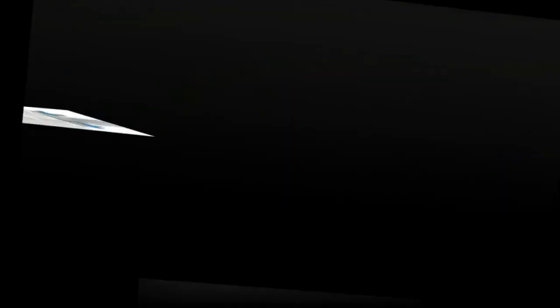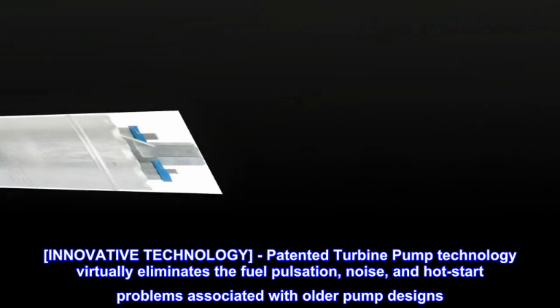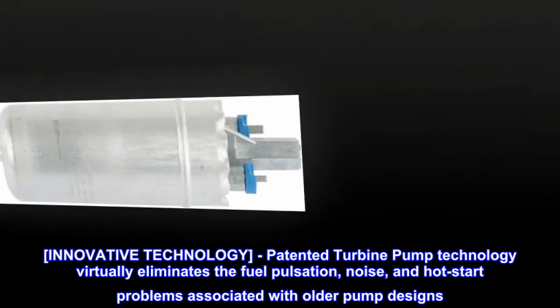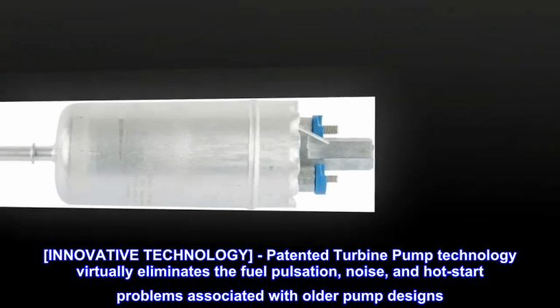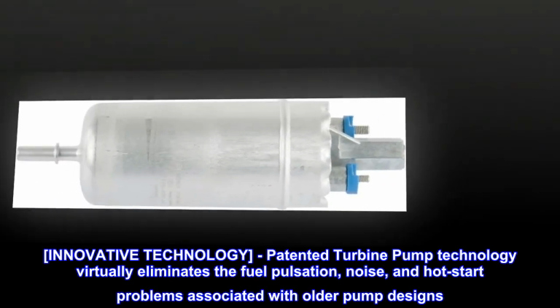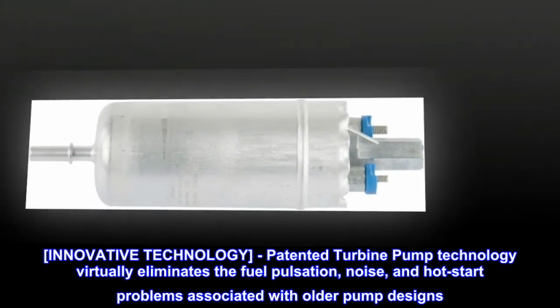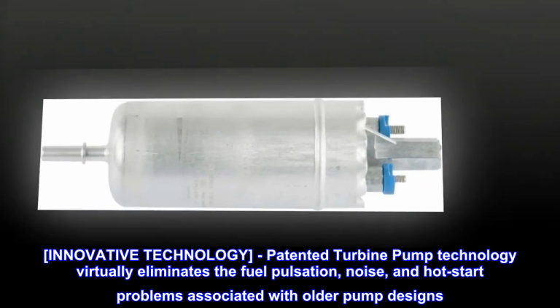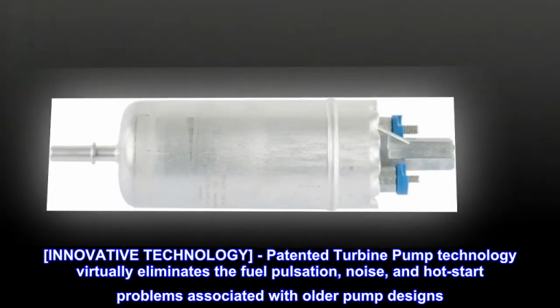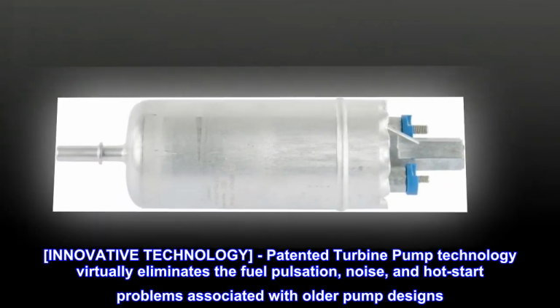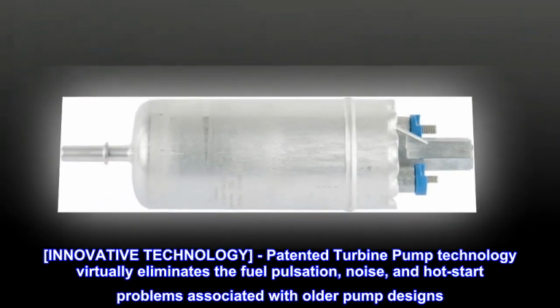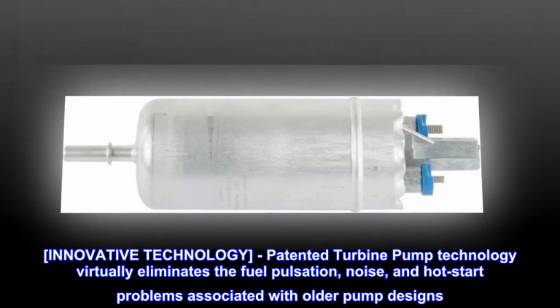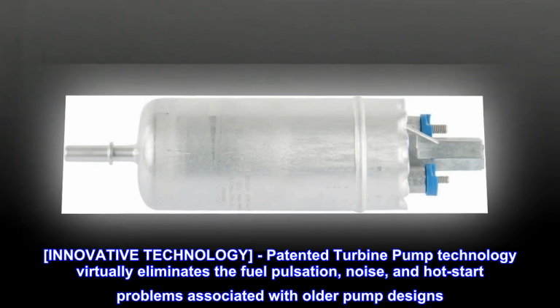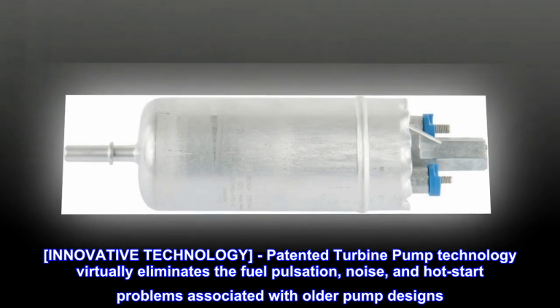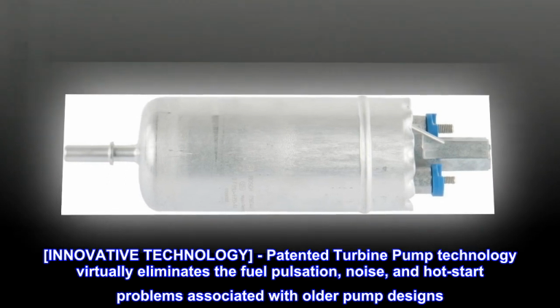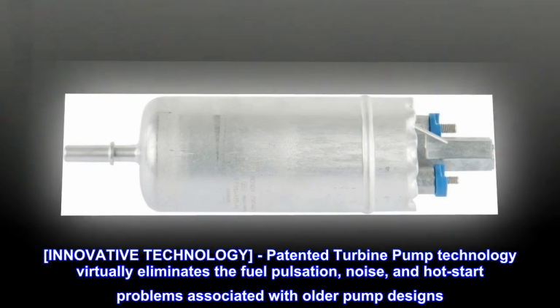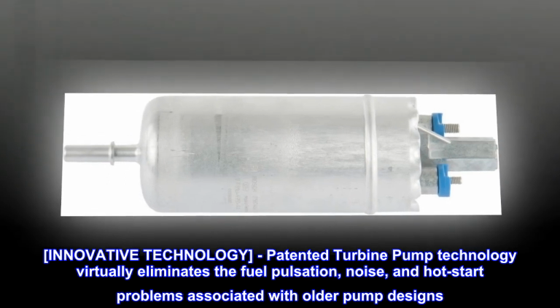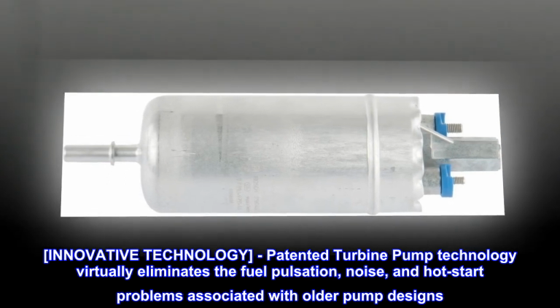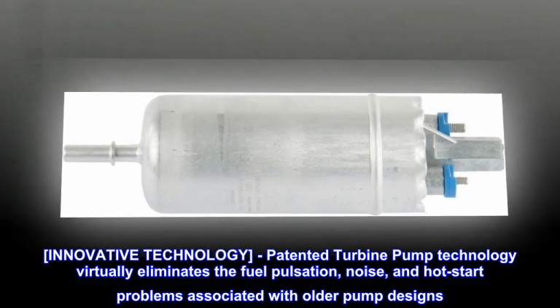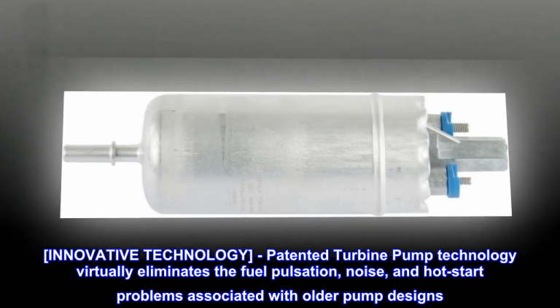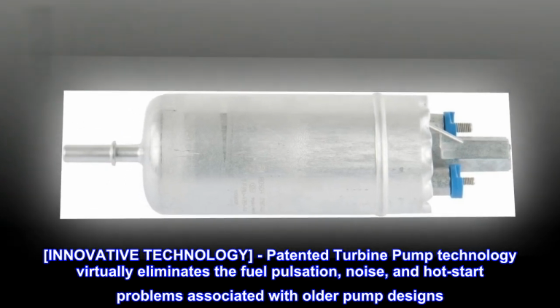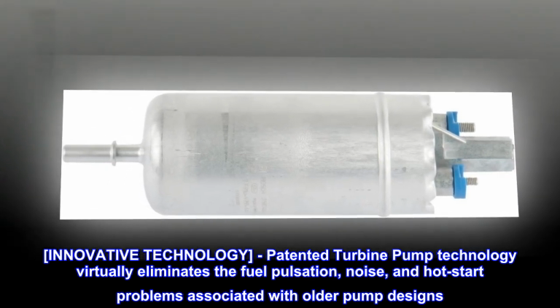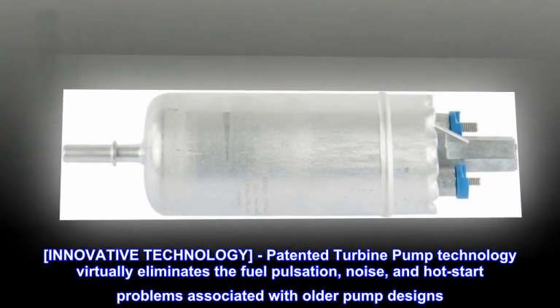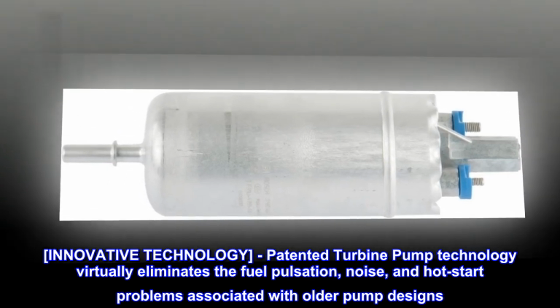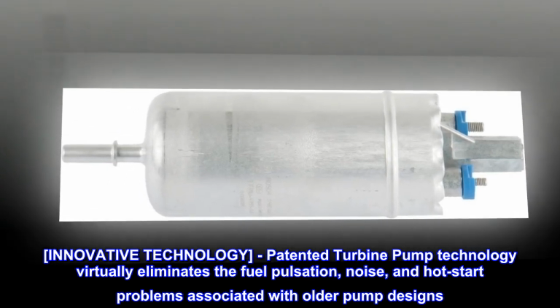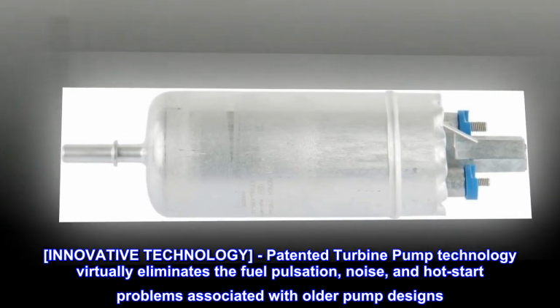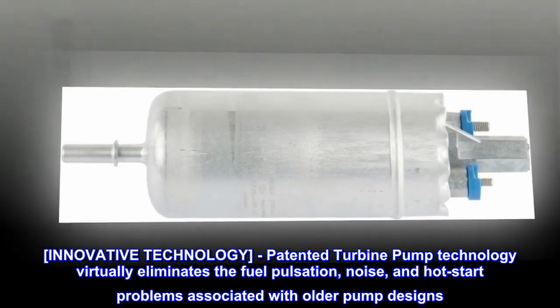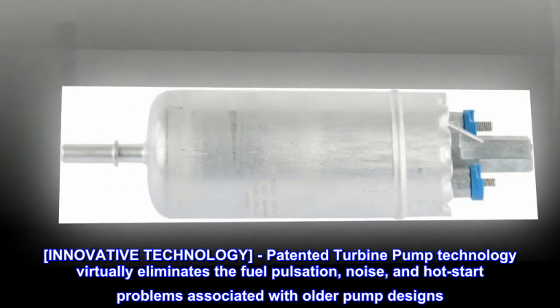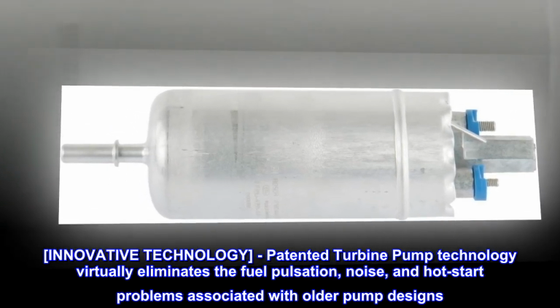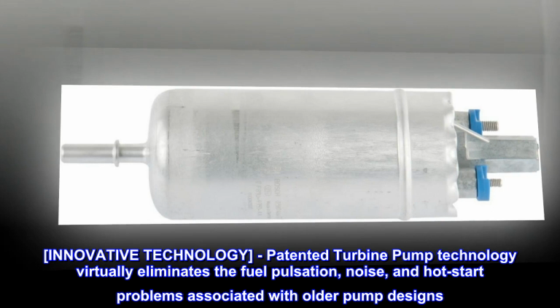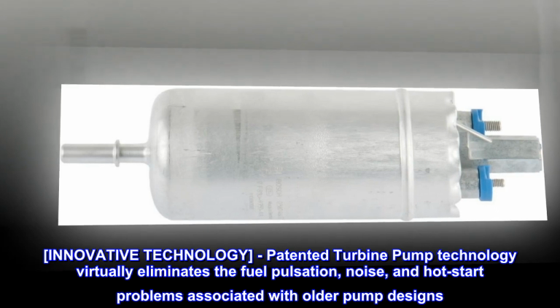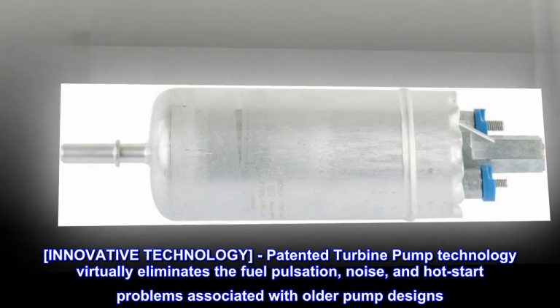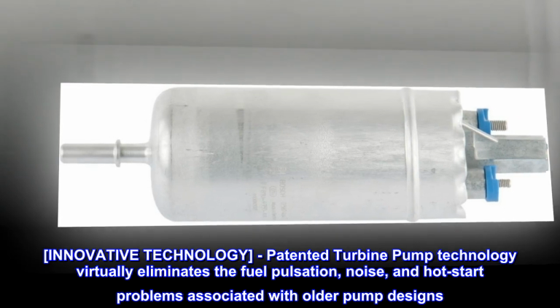Innovative technology. Patented turbine pump technology virtually eliminates the fuel pulsation, noise, and hot start problems associated with older pump designs.